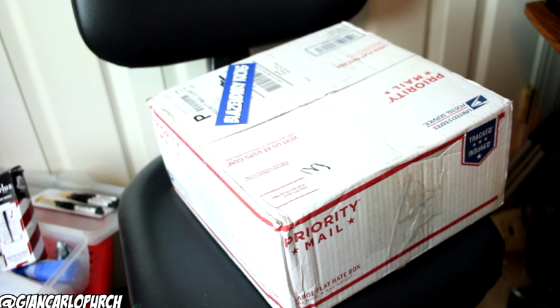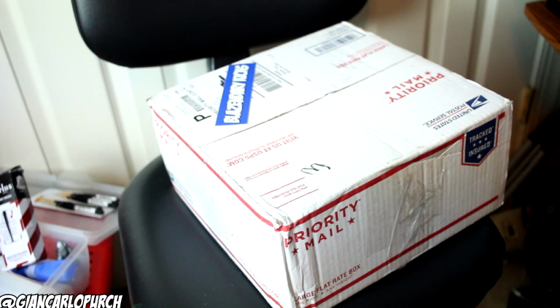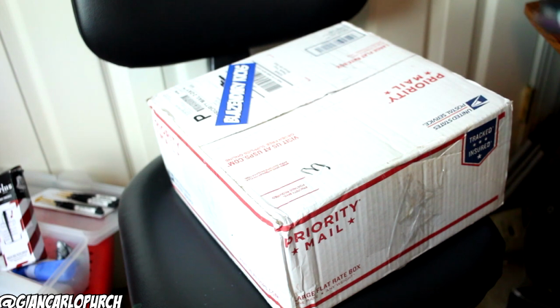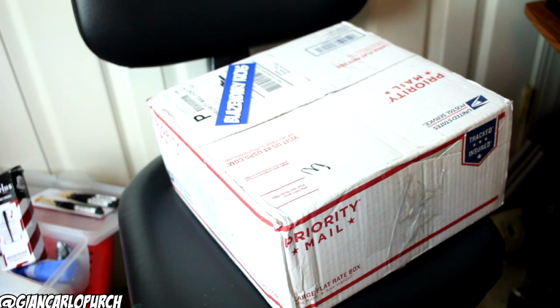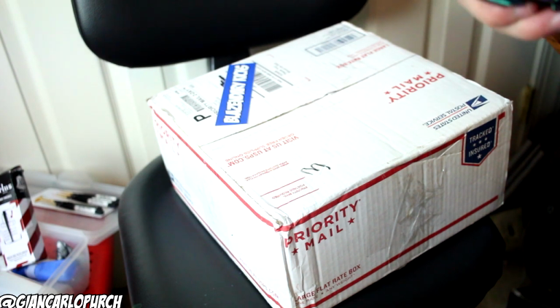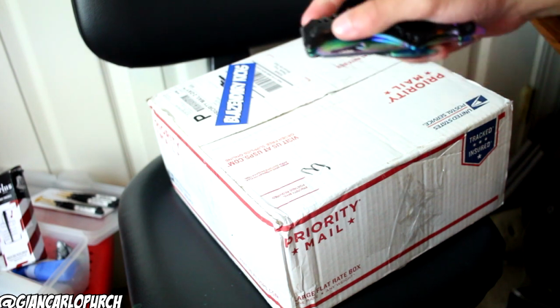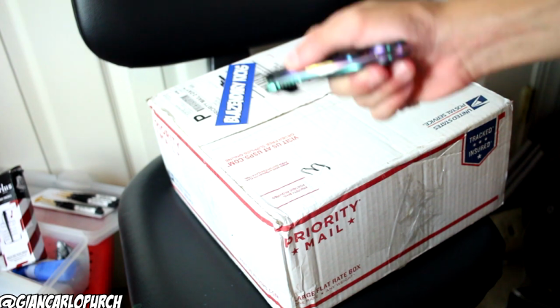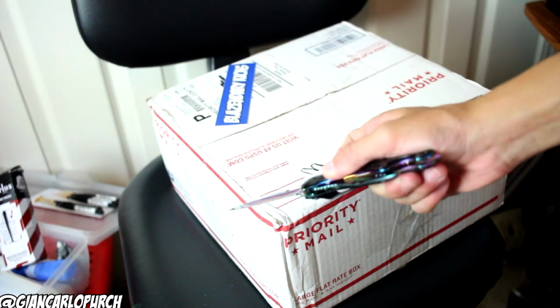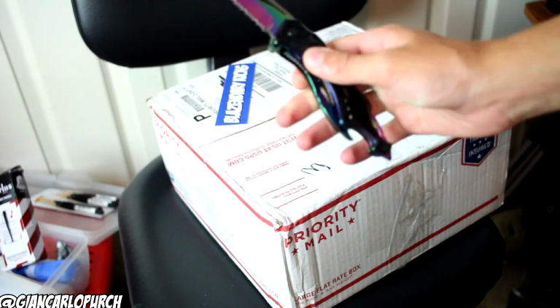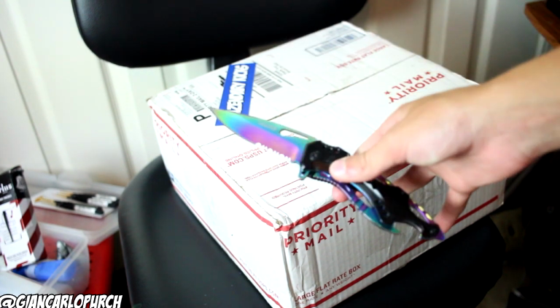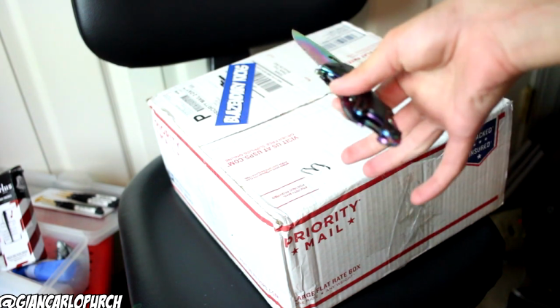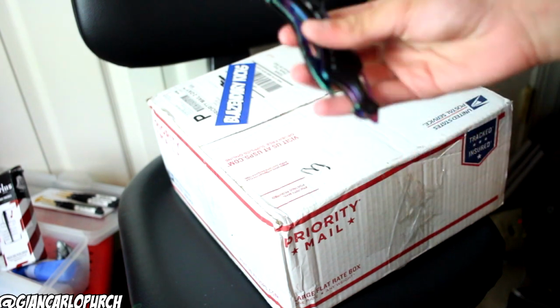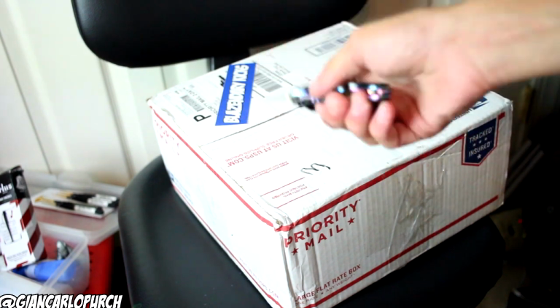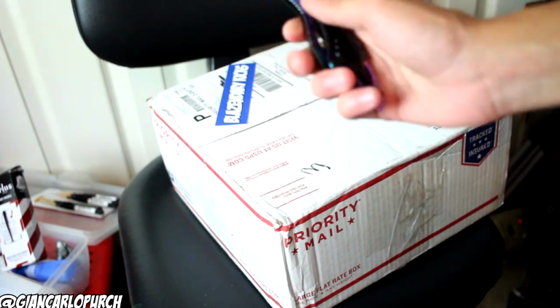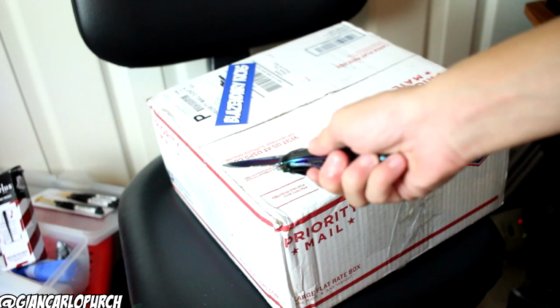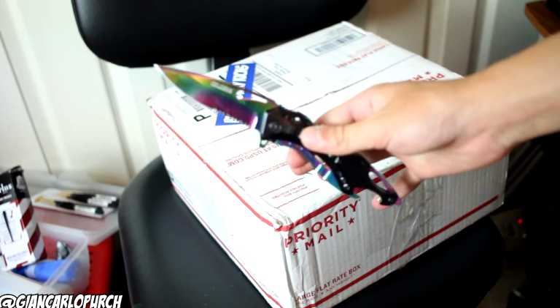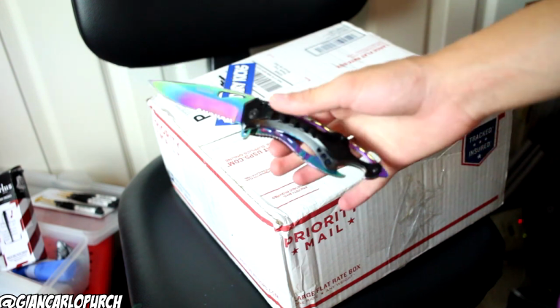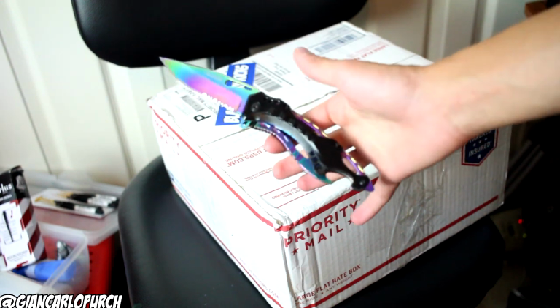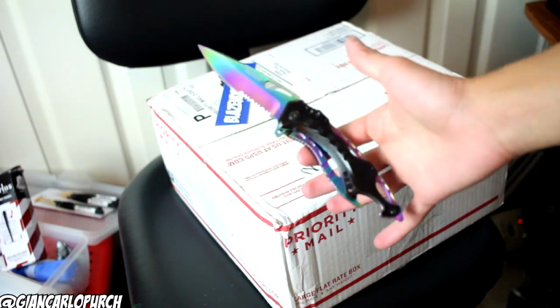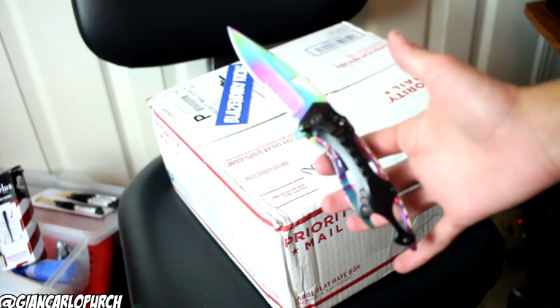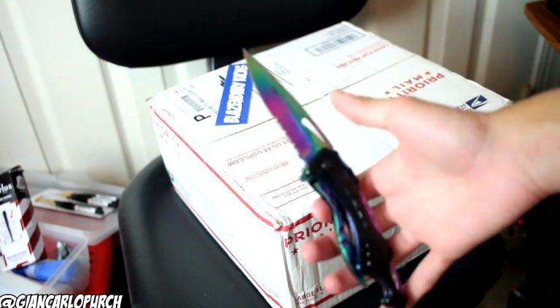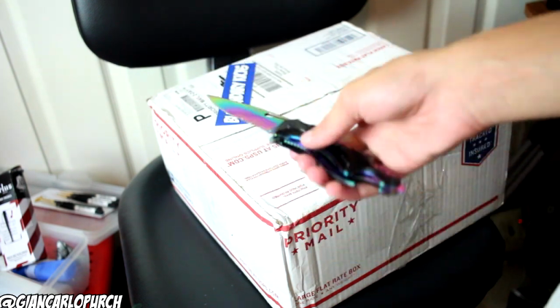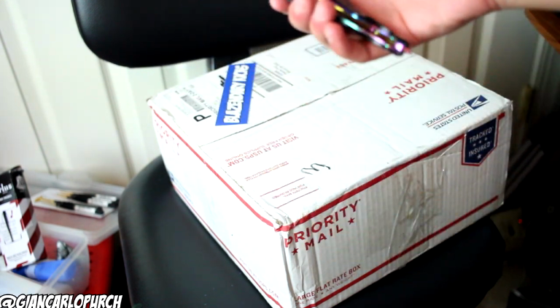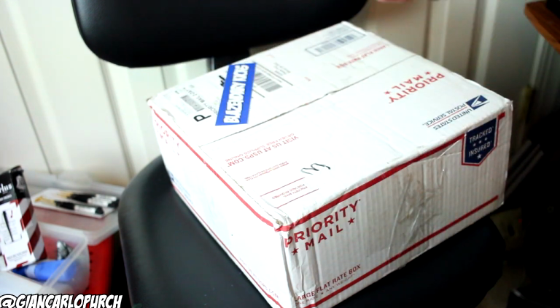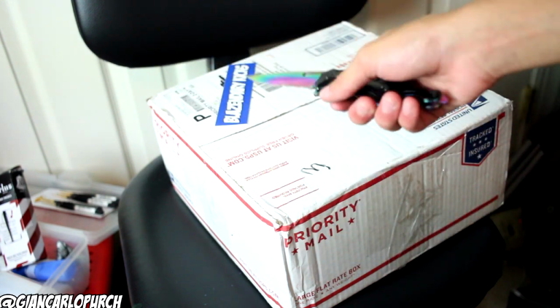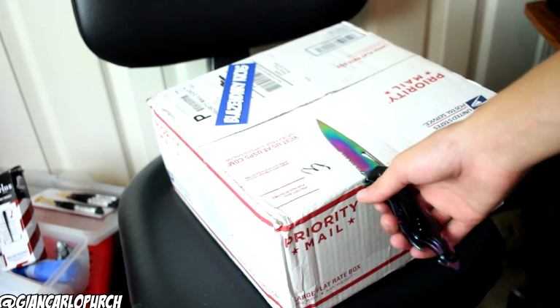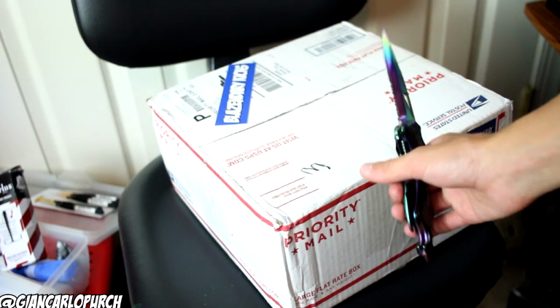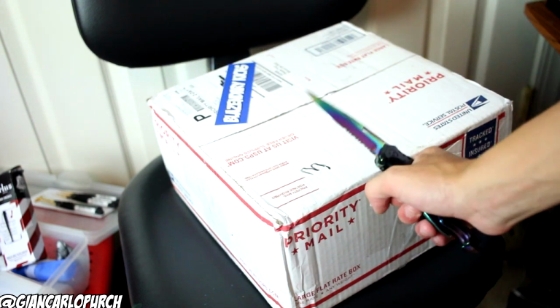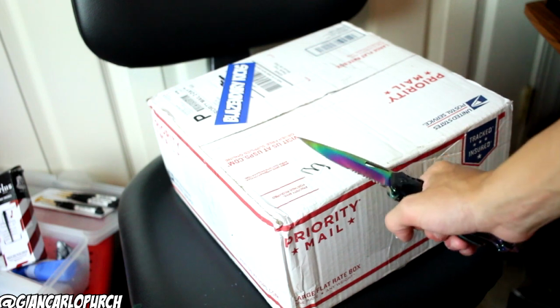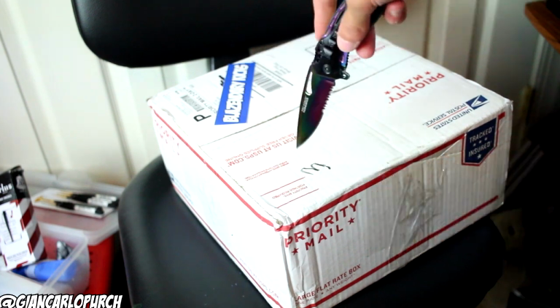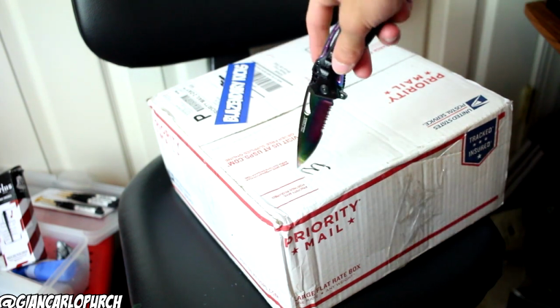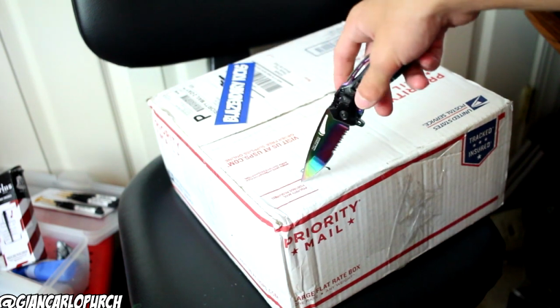This is probably going to be the second to last video you'll ever see me do in this house, because I'm moving August 1st. That is why you see a little delay on videos, but other than that, this is a ginormous unboxing from Angelus Direct.